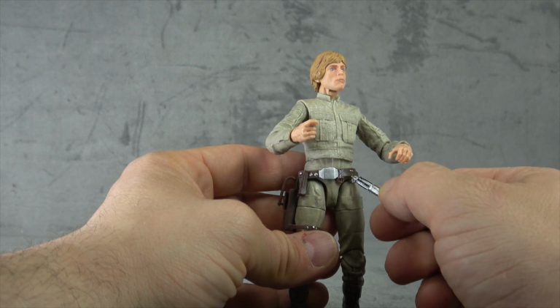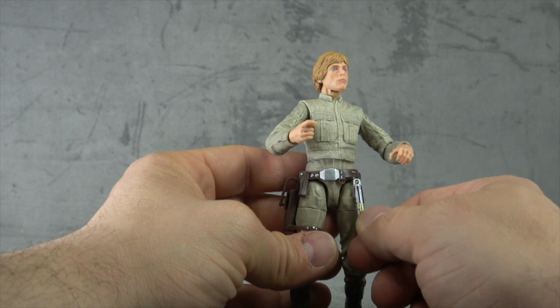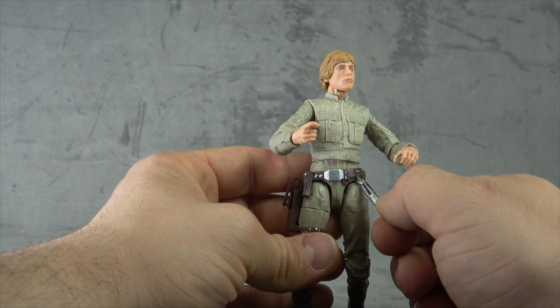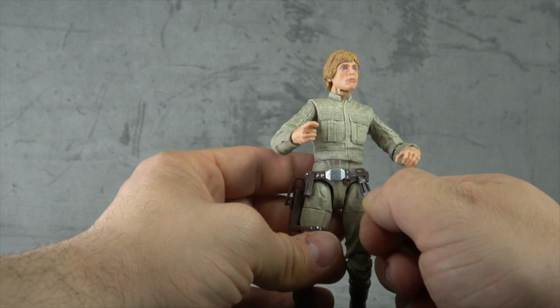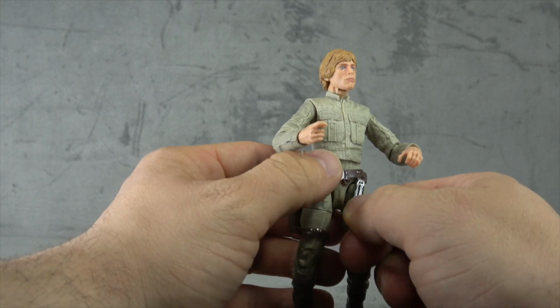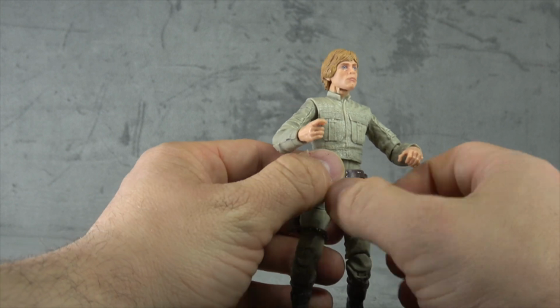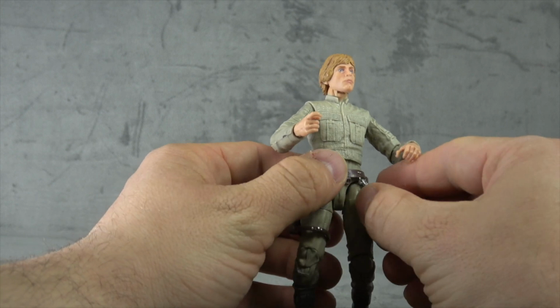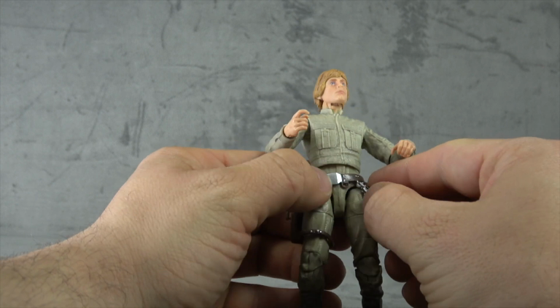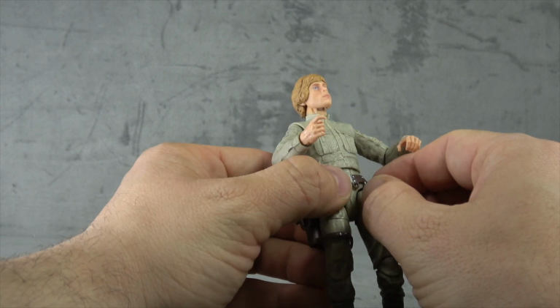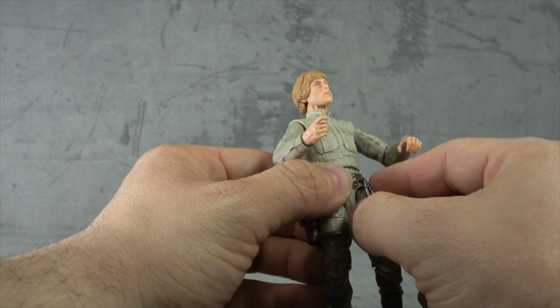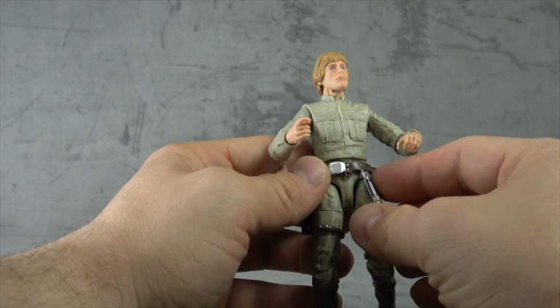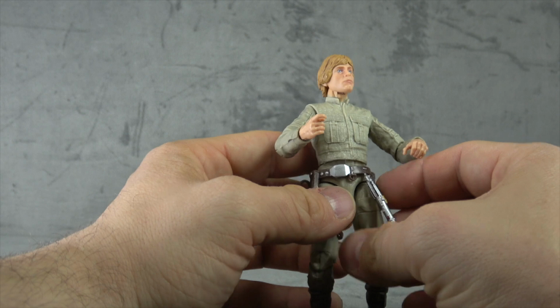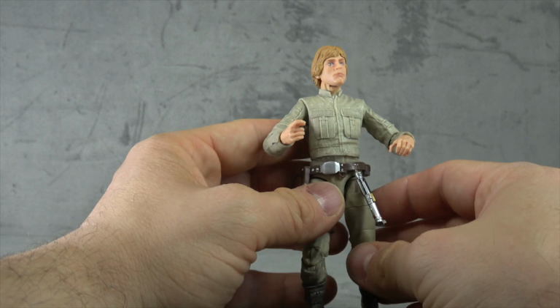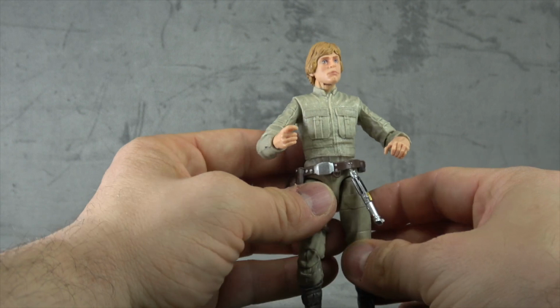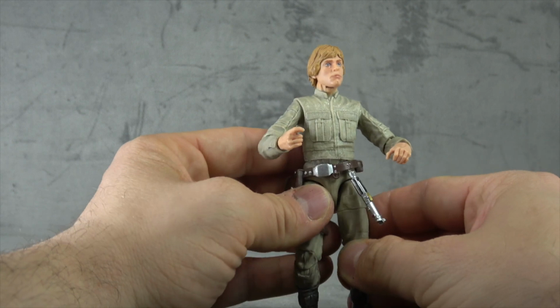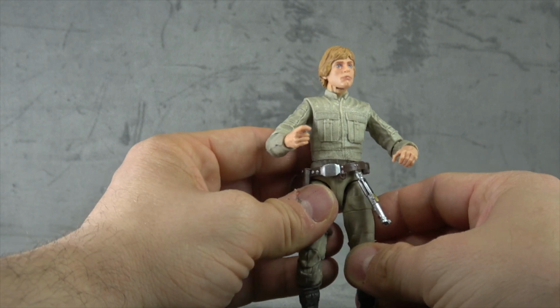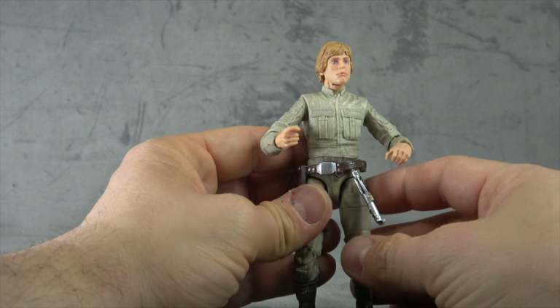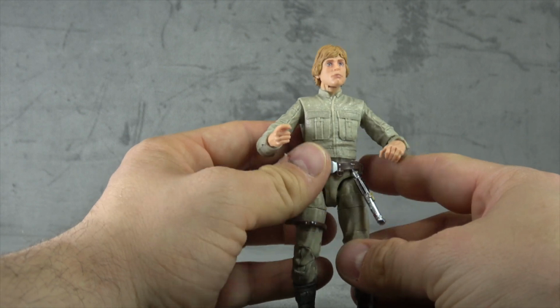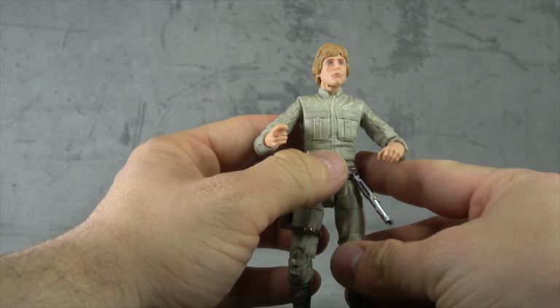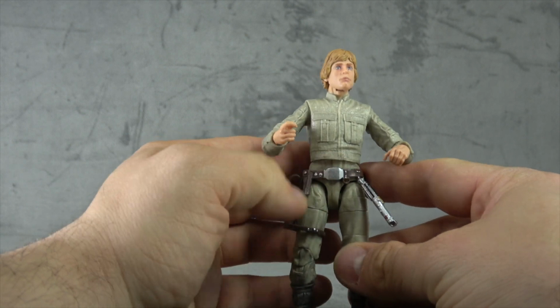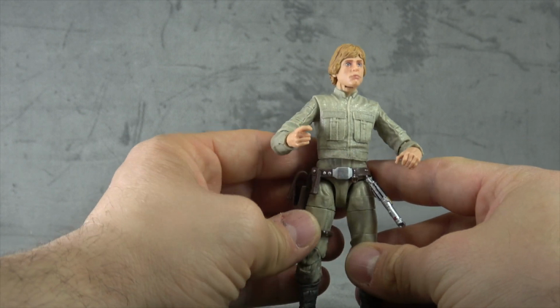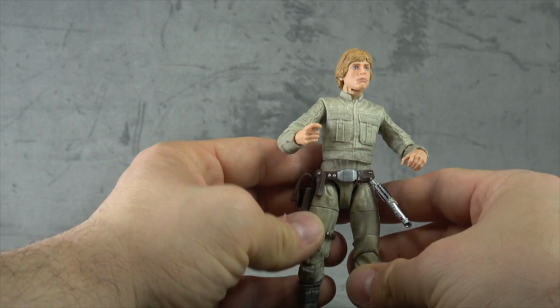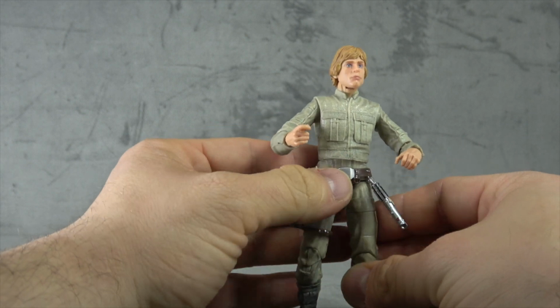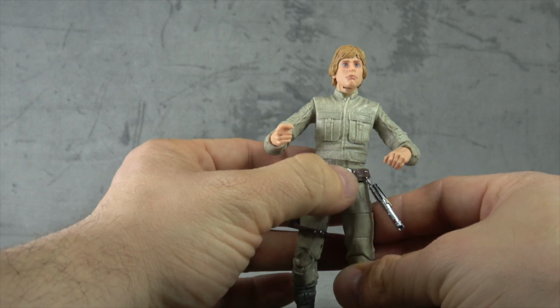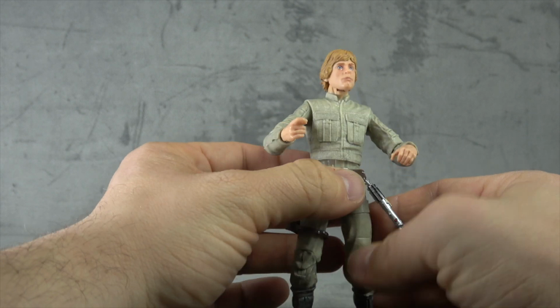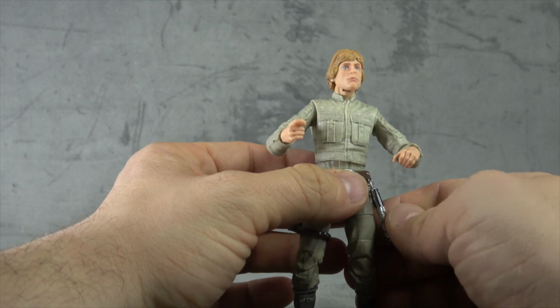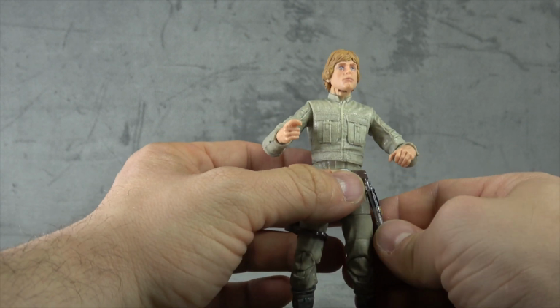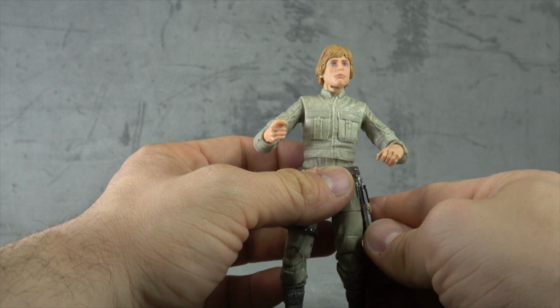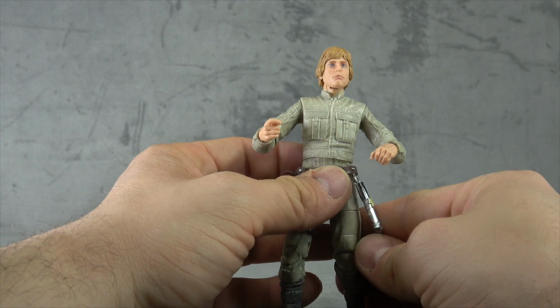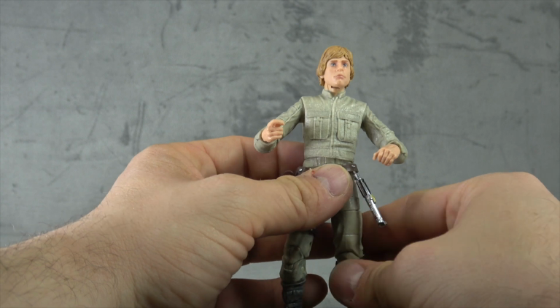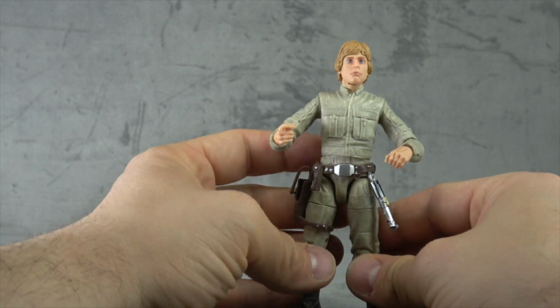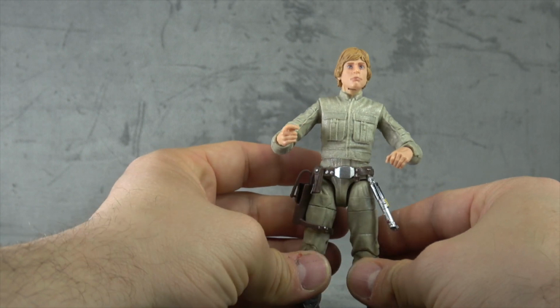If you yank on it hard enough you can get the blade off the hilt, and then the hilt will hang on this loop. However, because of the shape of the thighs and the hips, the blade always wants to sit out at an angle, so it doesn't sit quite naturally.